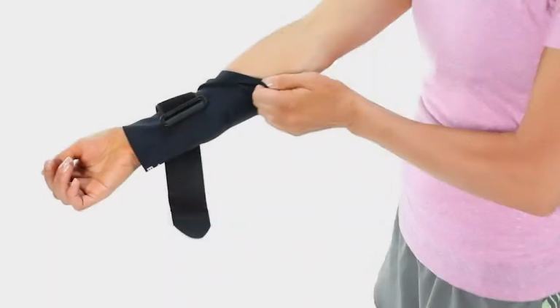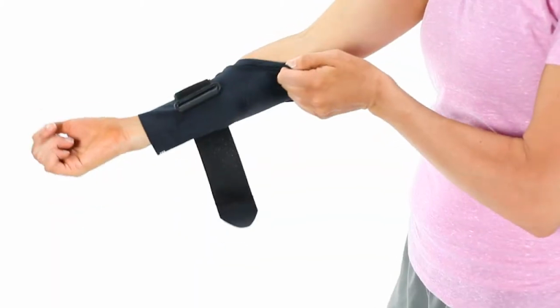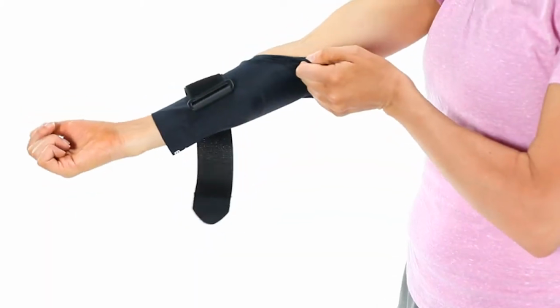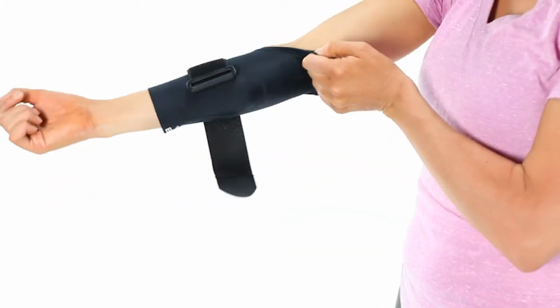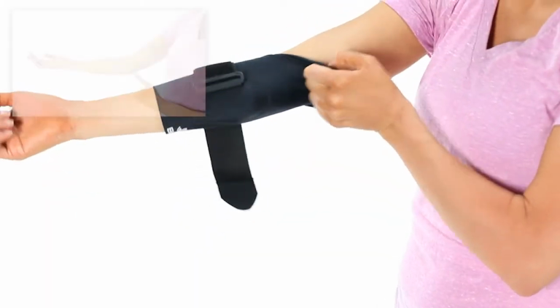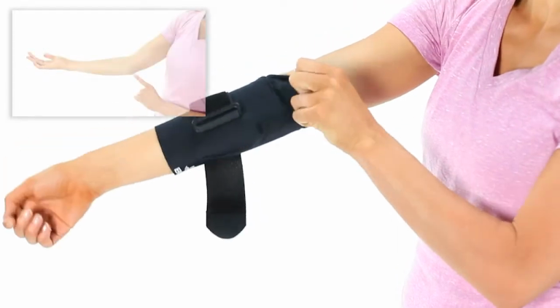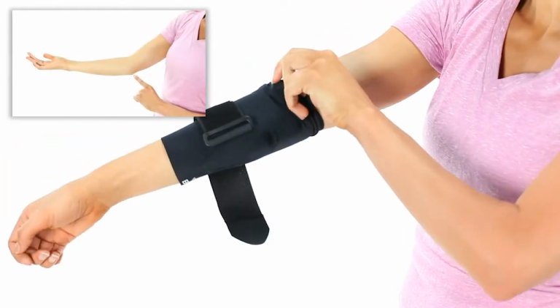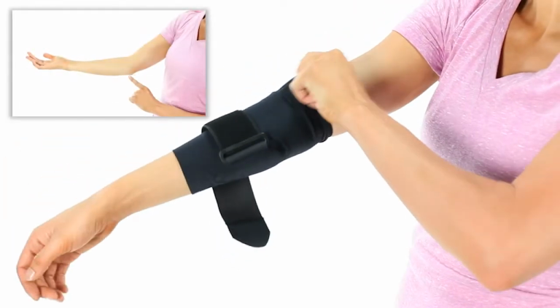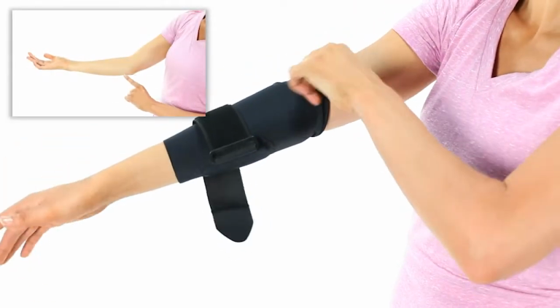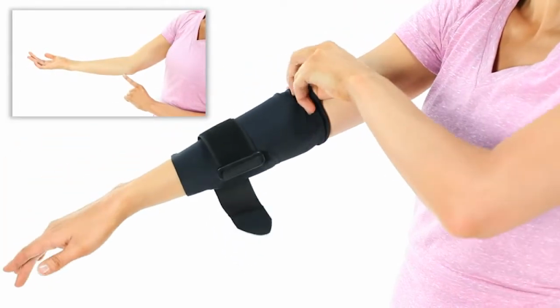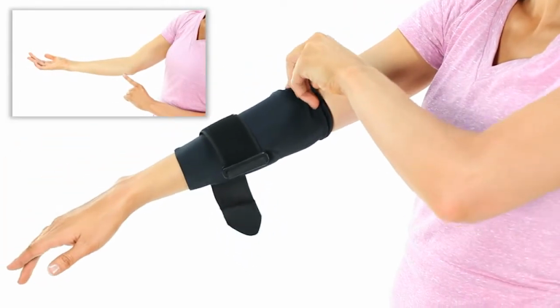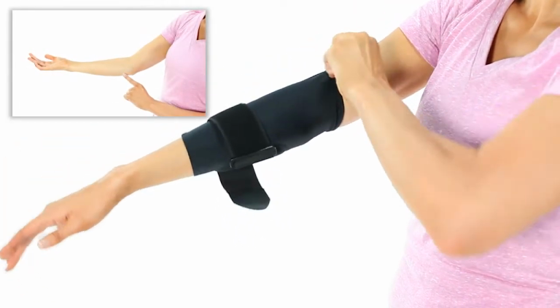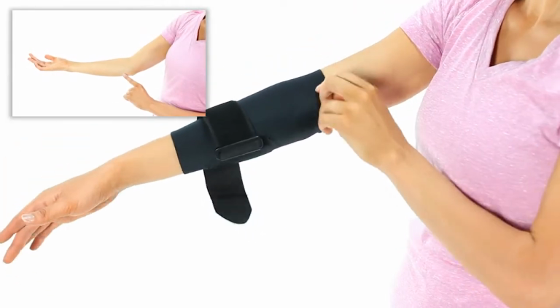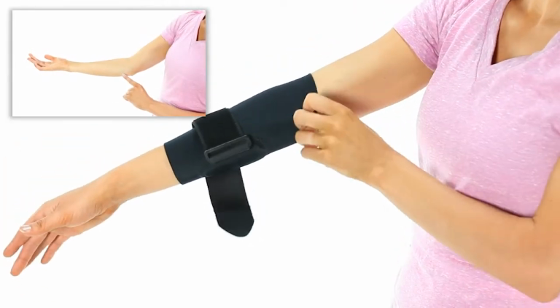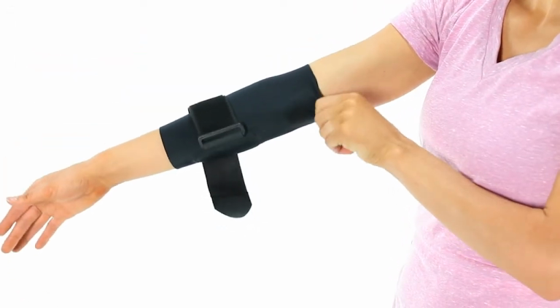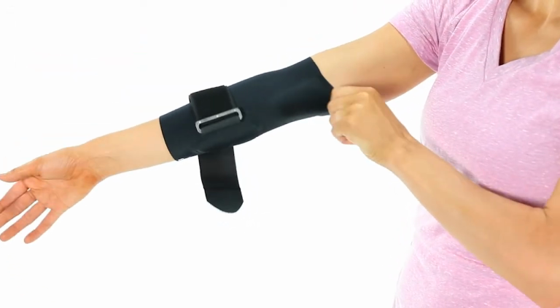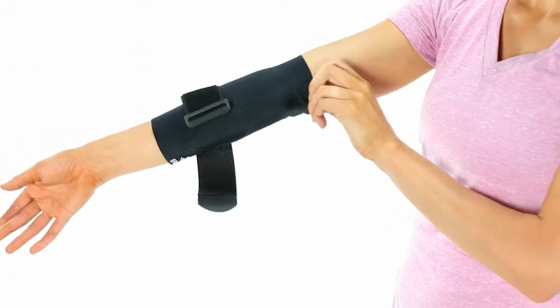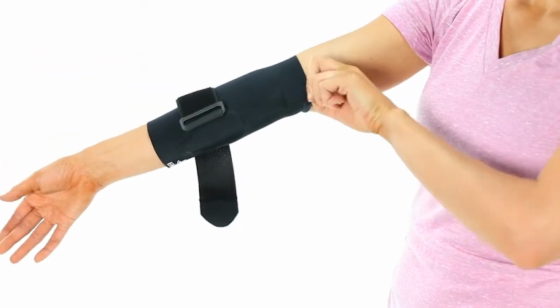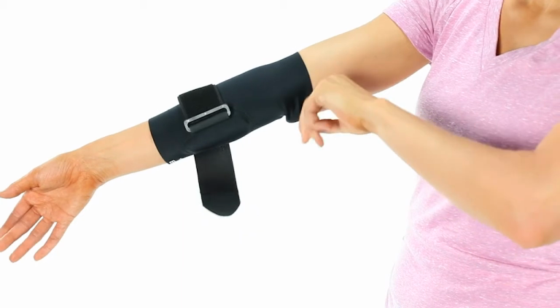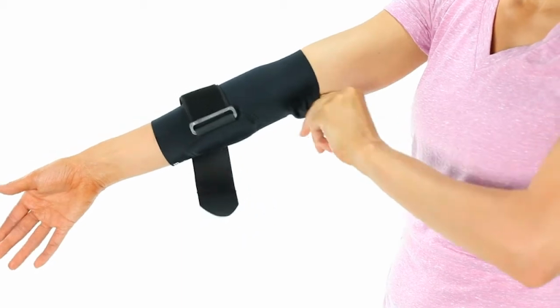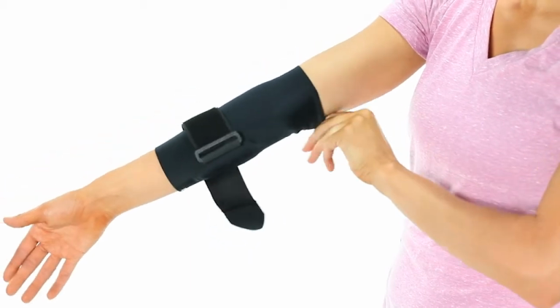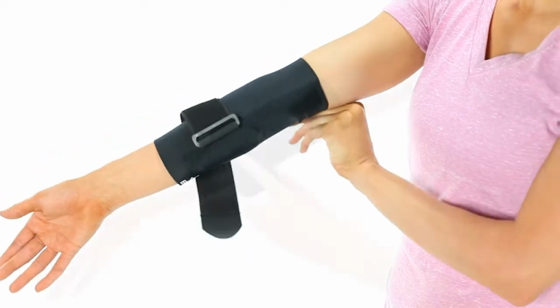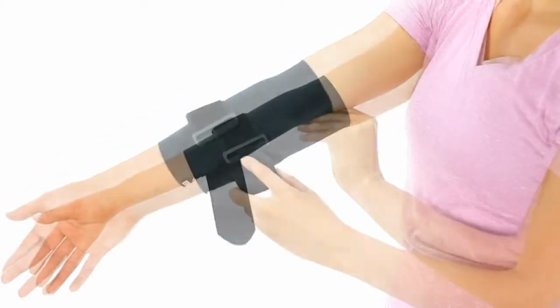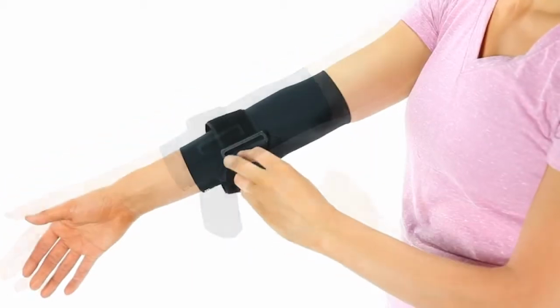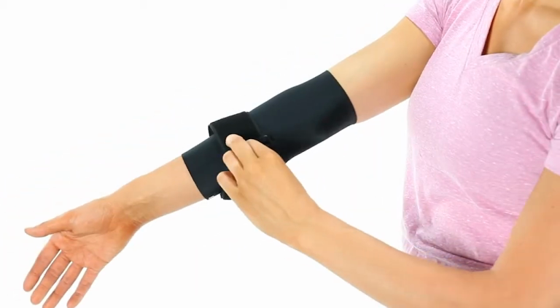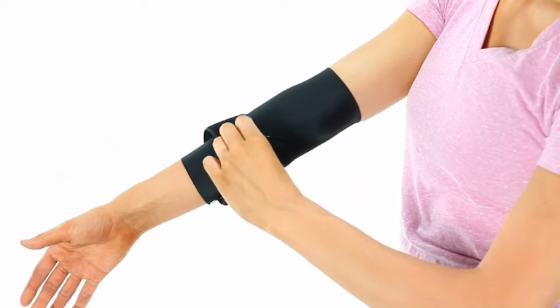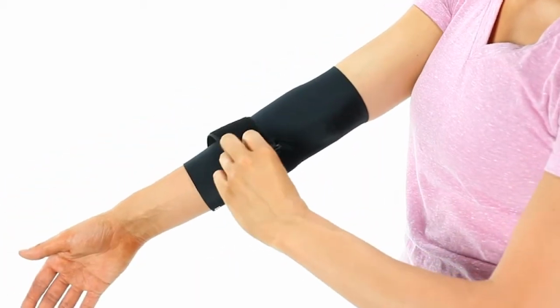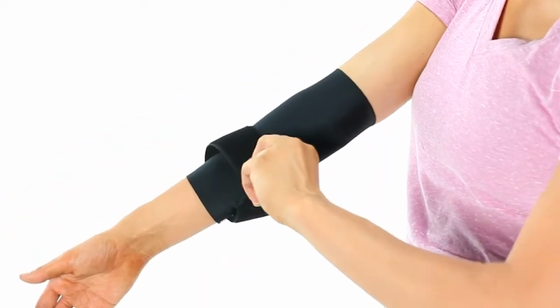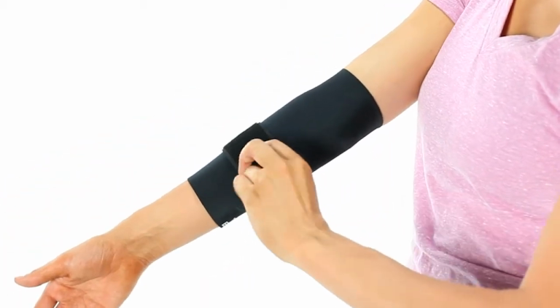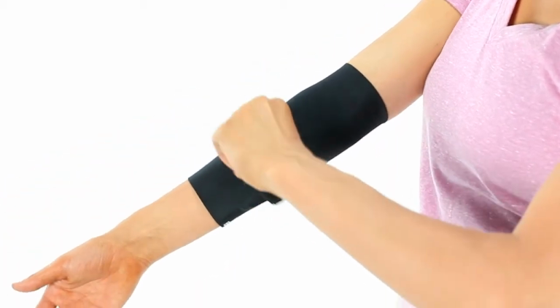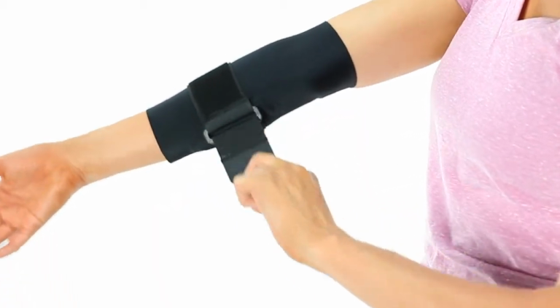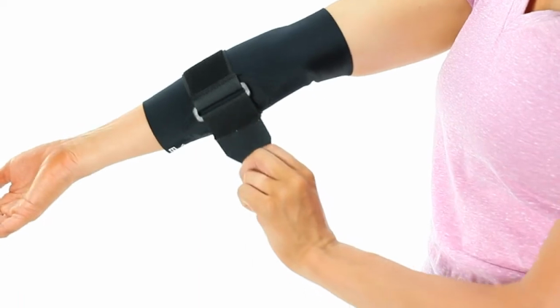For golfer's elbow, position the gel pad two inches from the medial epicondyle head with the smaller end of the pad pointing toward your wrist. Finish by feeding the strap through the D-ring. Tighten and attach.